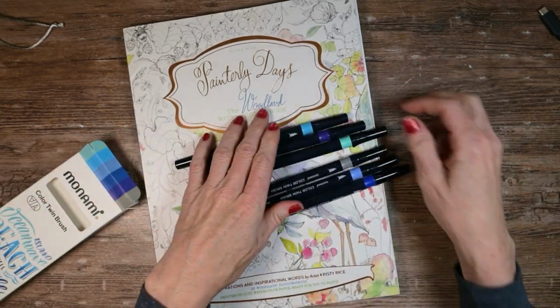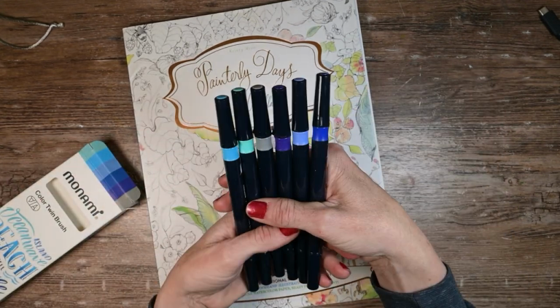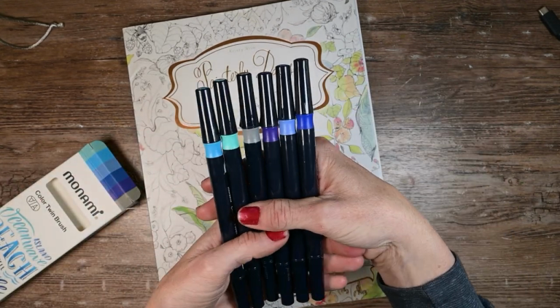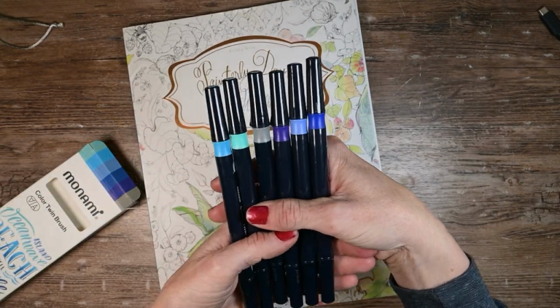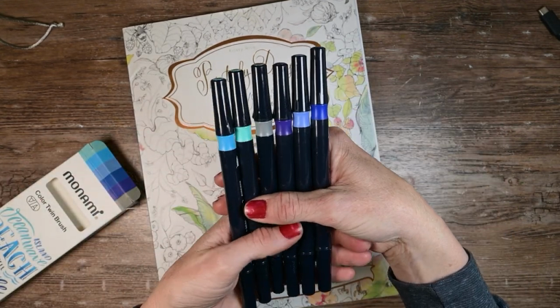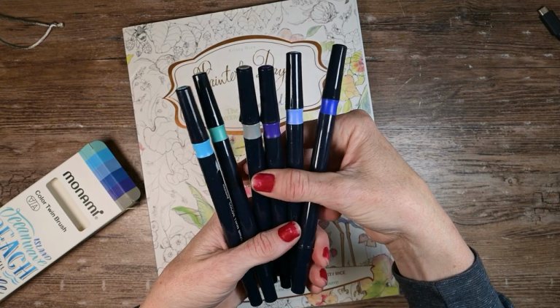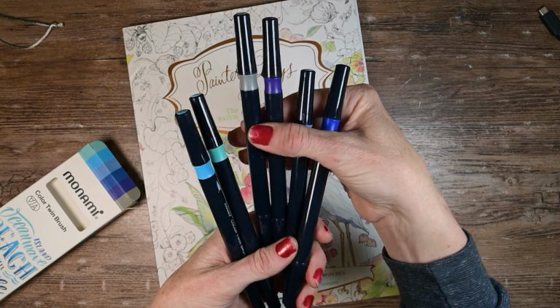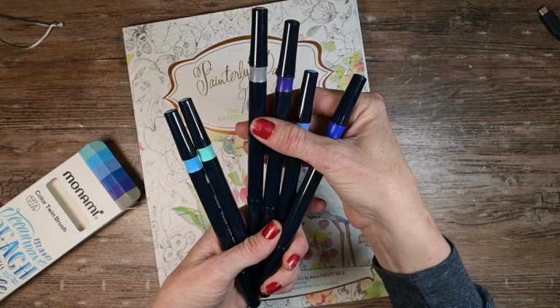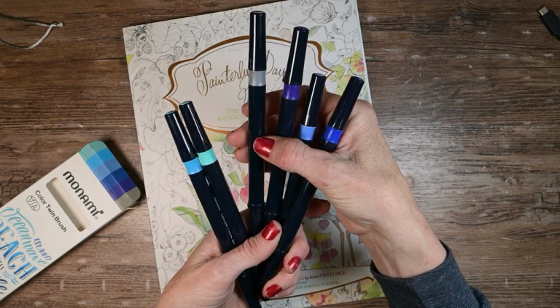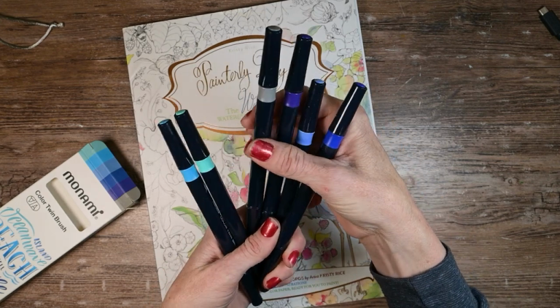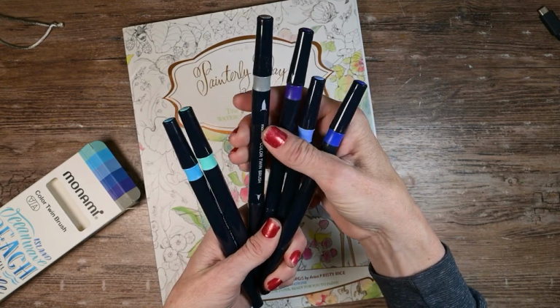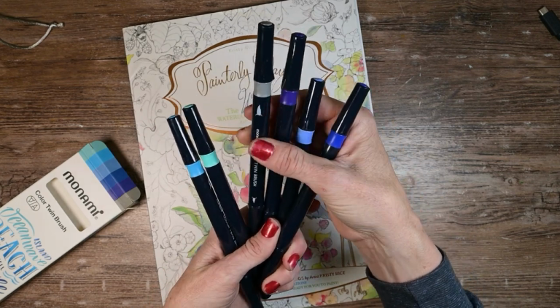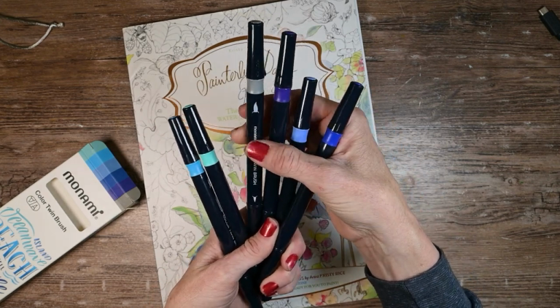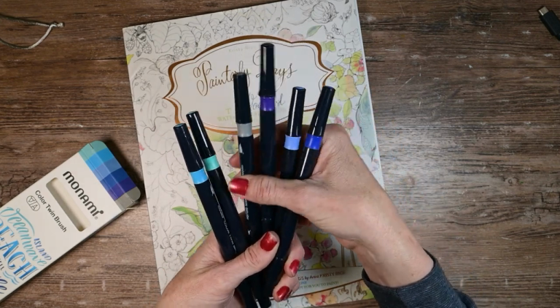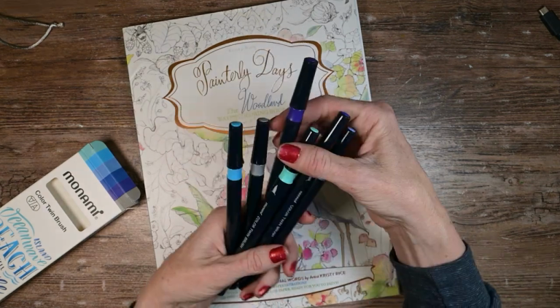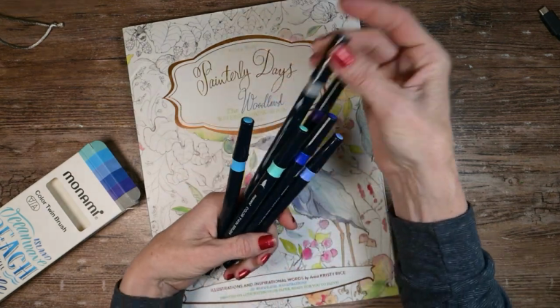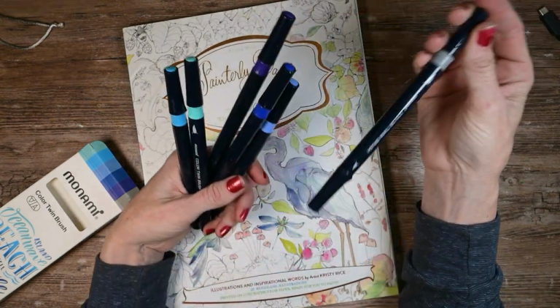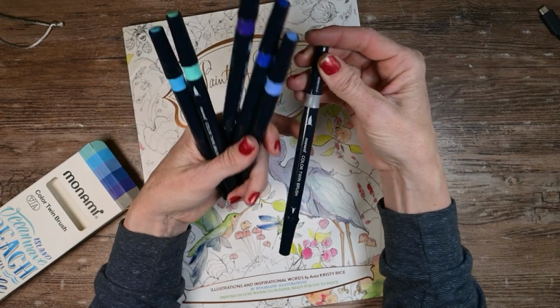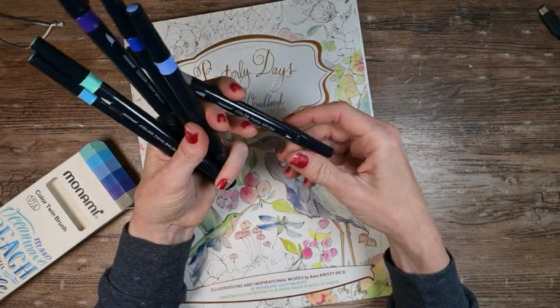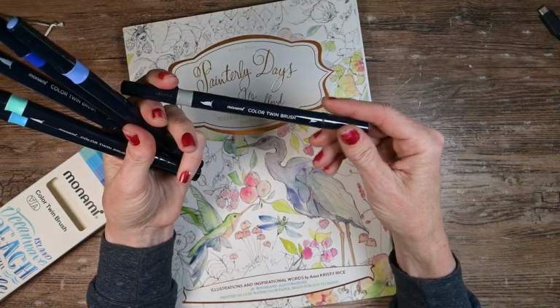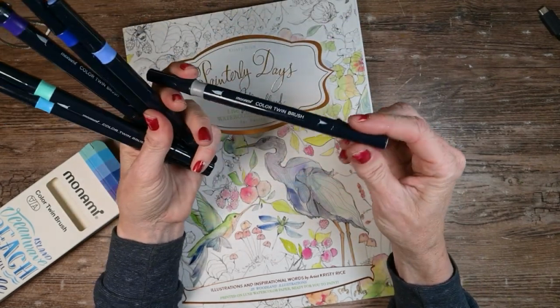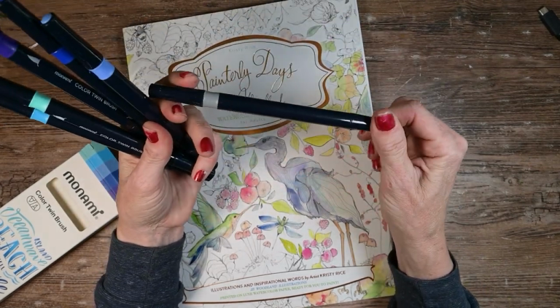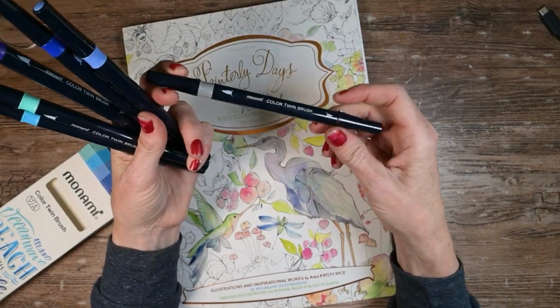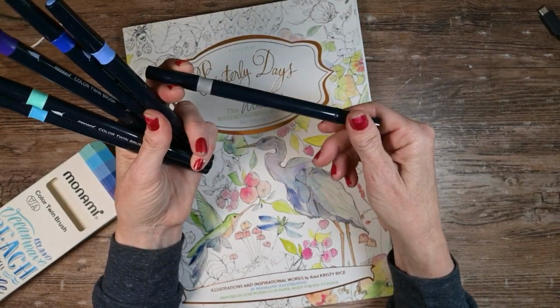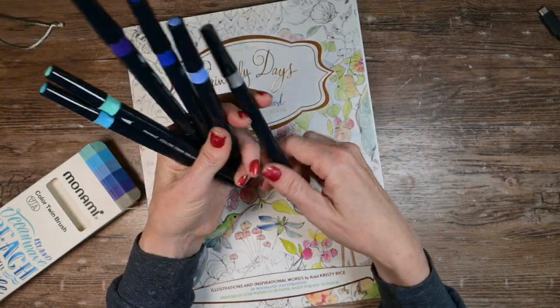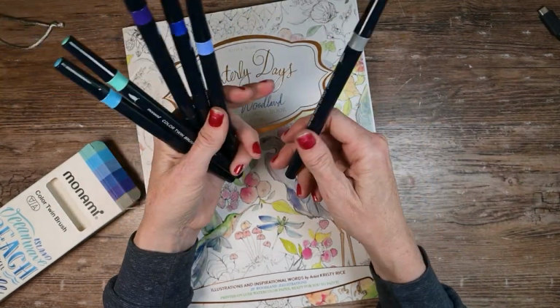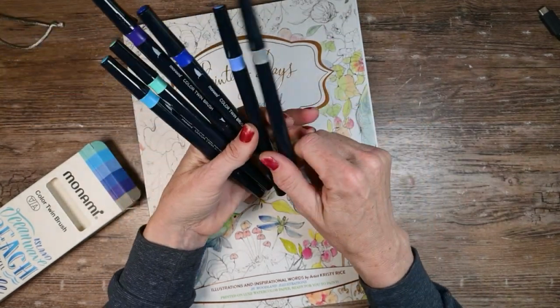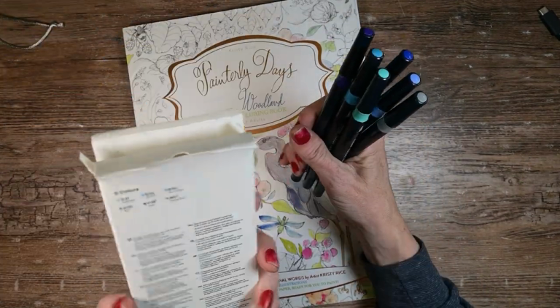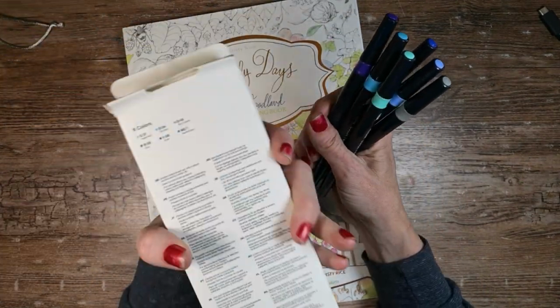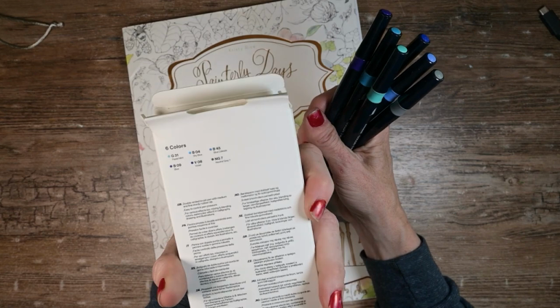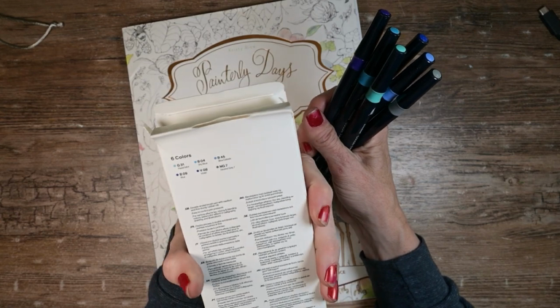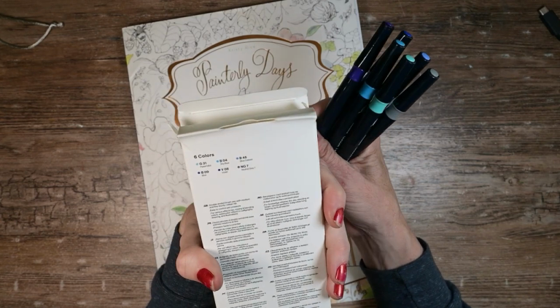You can see it's mostly a pack of blues and then we have a purple and maybe some kind of warm gray. Does it have a name? That is the question of the day. Nope, no color names on them — but there are color names on the box, however.